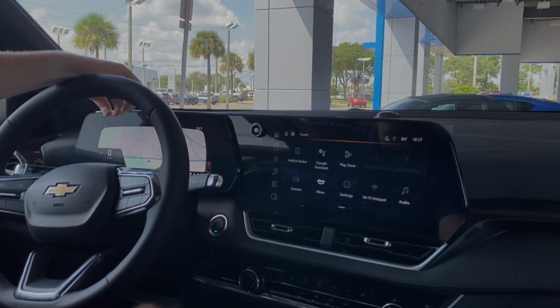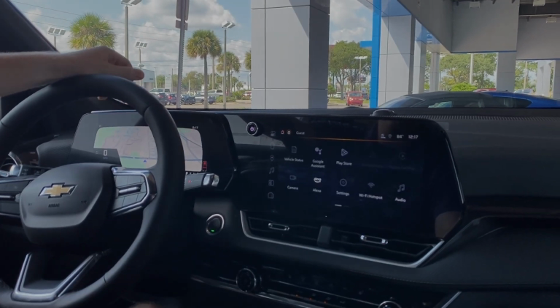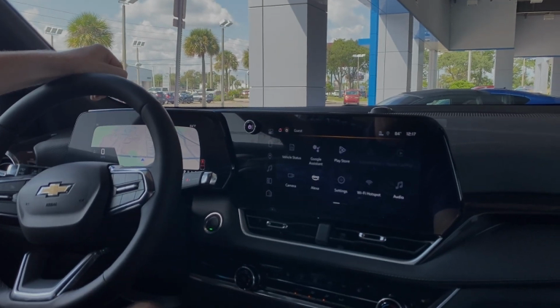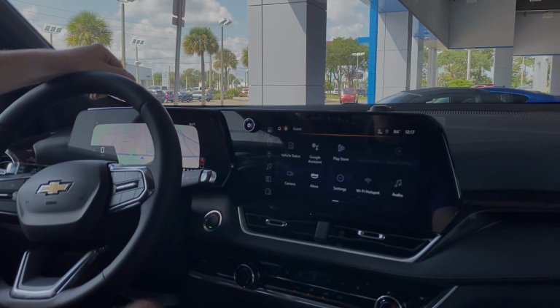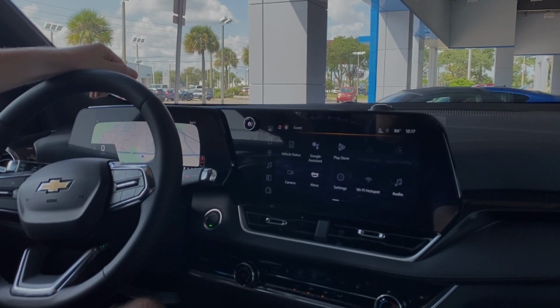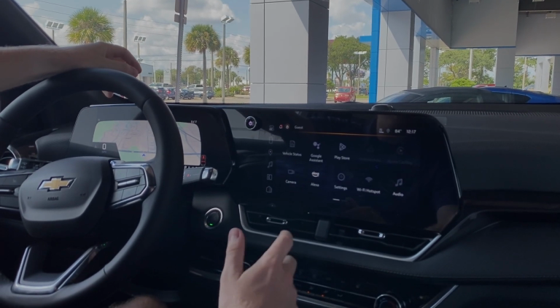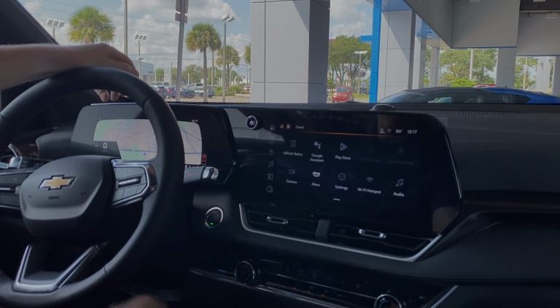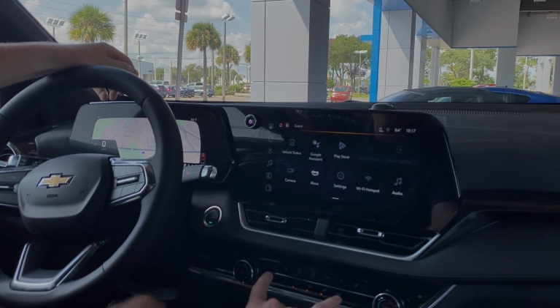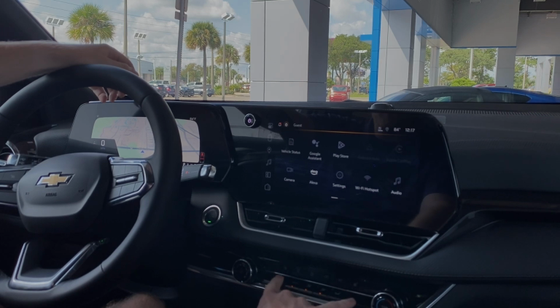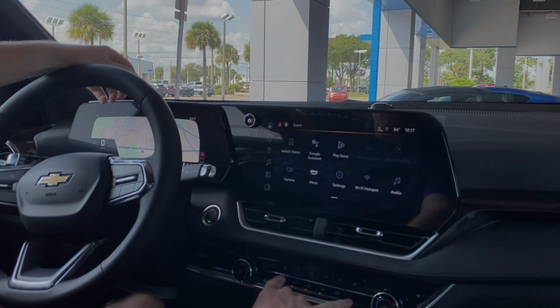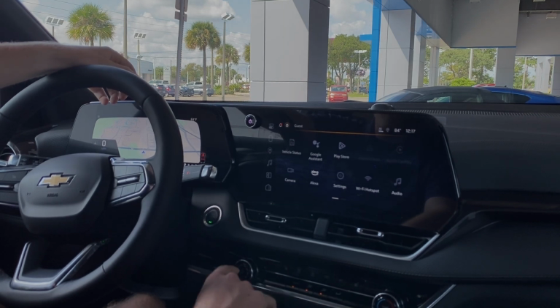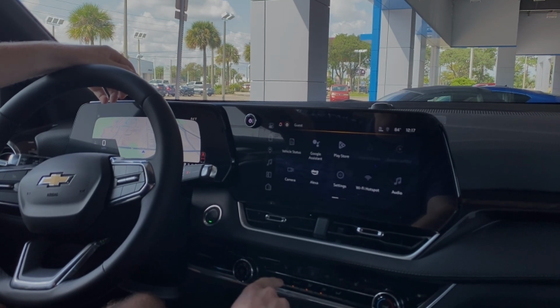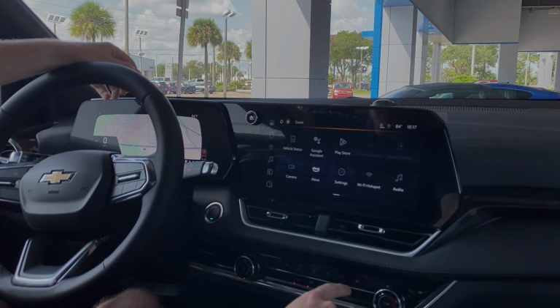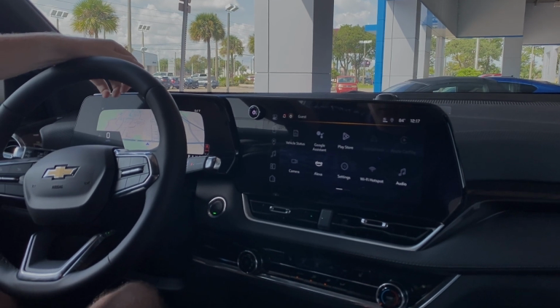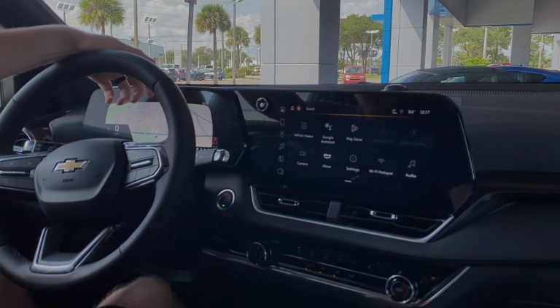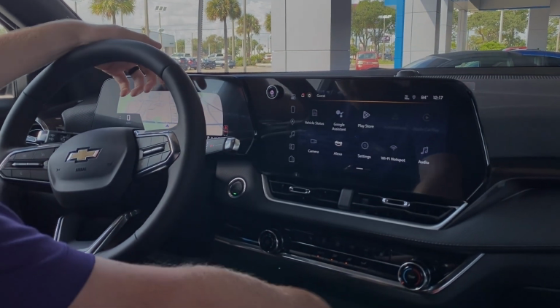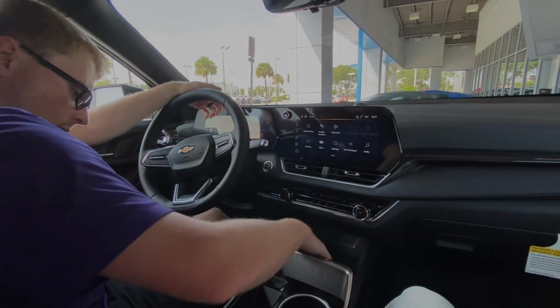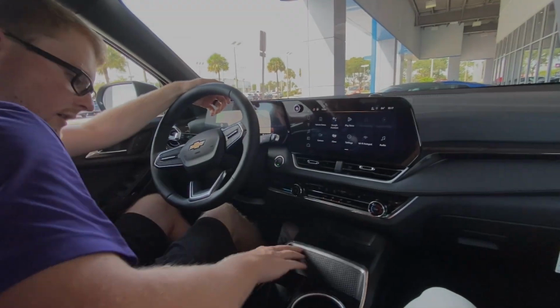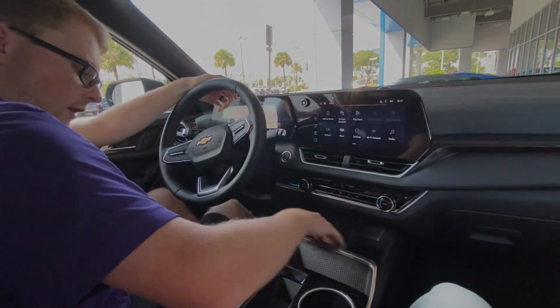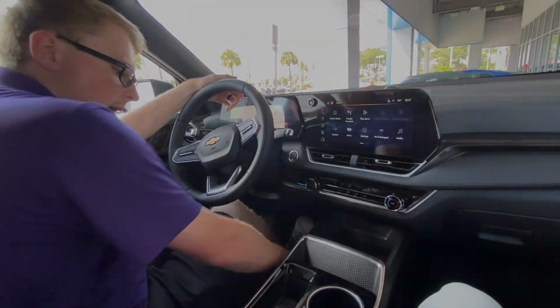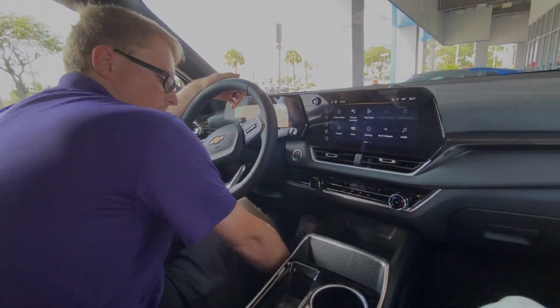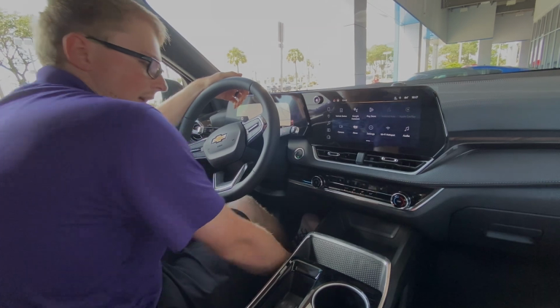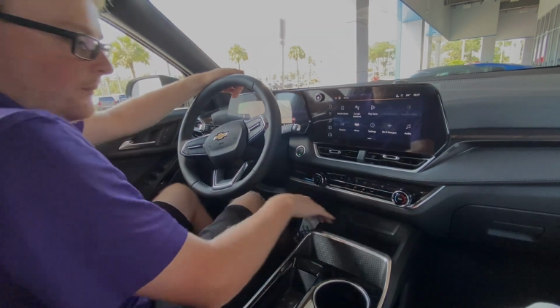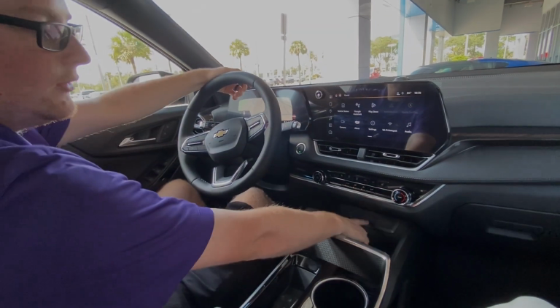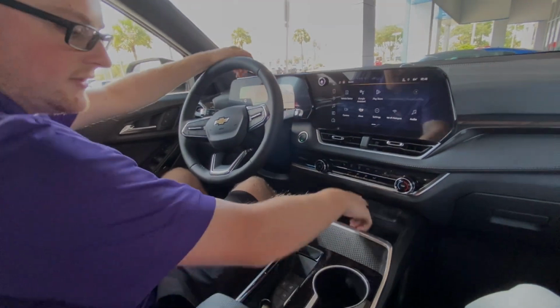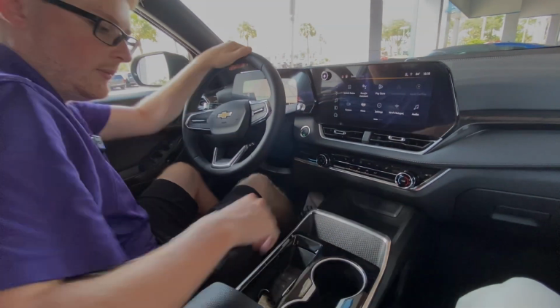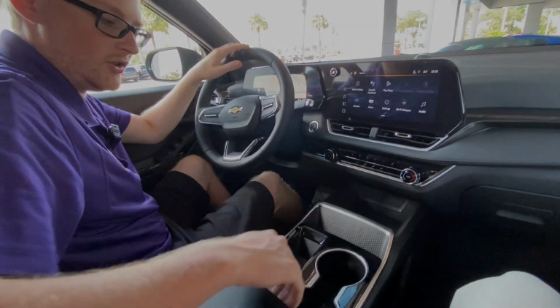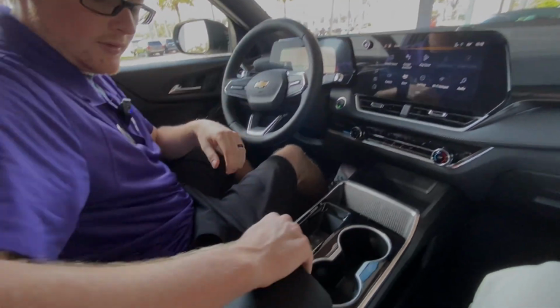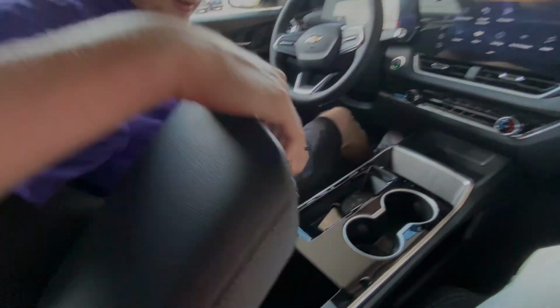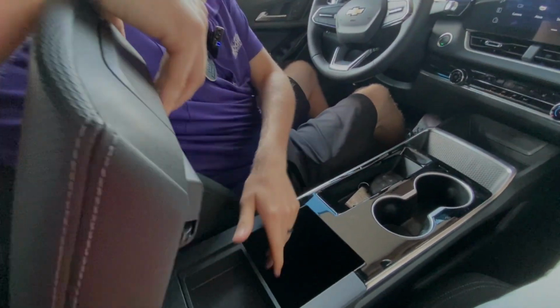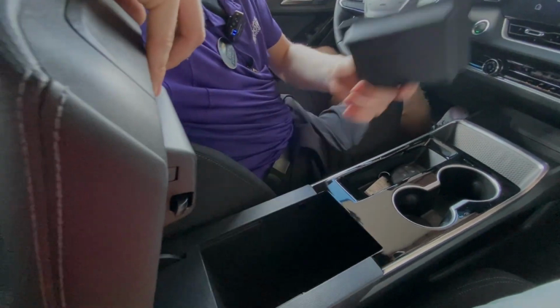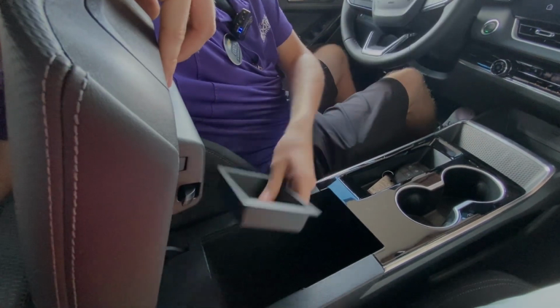Google built-in and Google Maps is free for eight years. You have heated seats up front with climate control settings right down here. There's plenty of storage, USB plug-ins on the bottom, cup holders, and a little bit of storage in the center console as well.